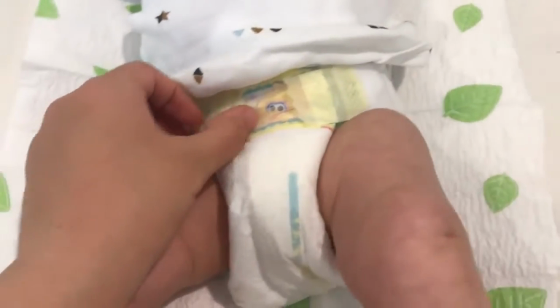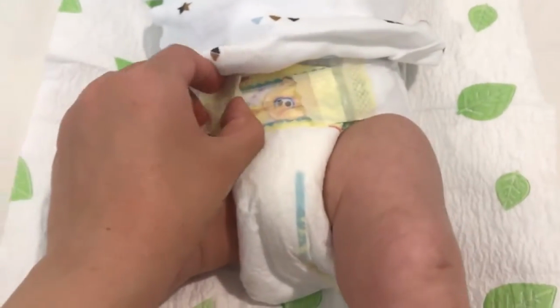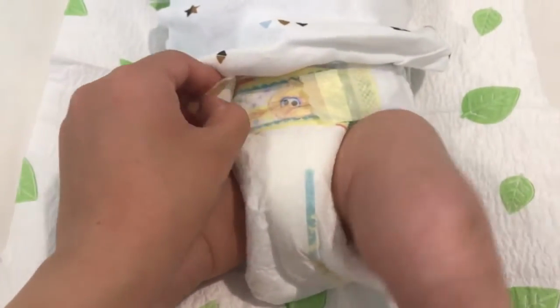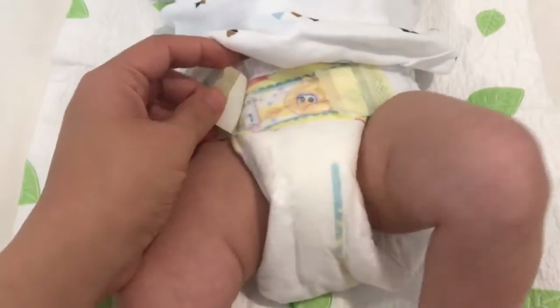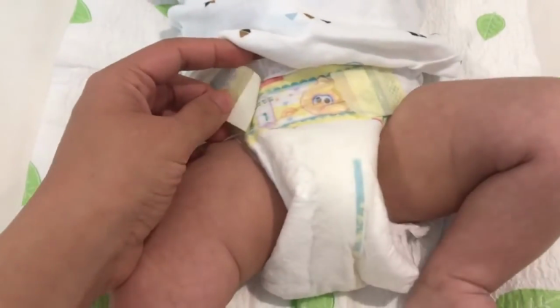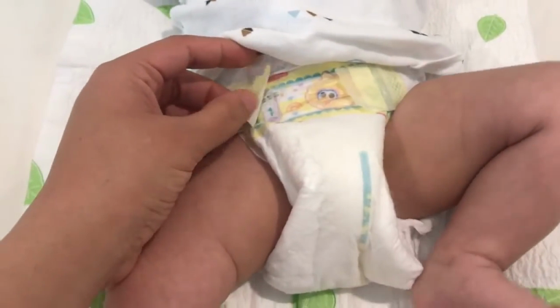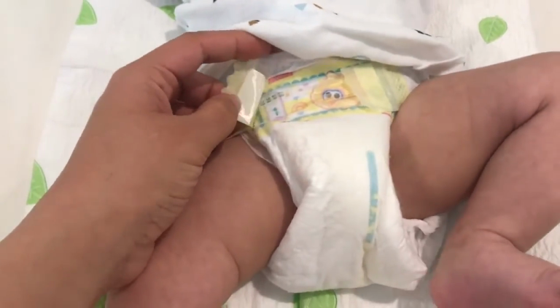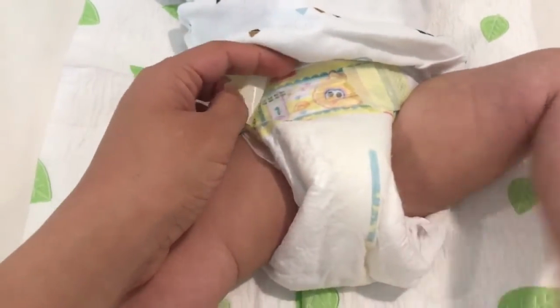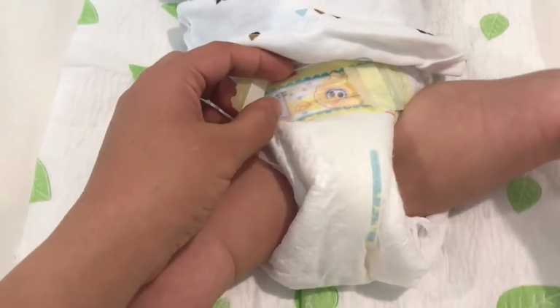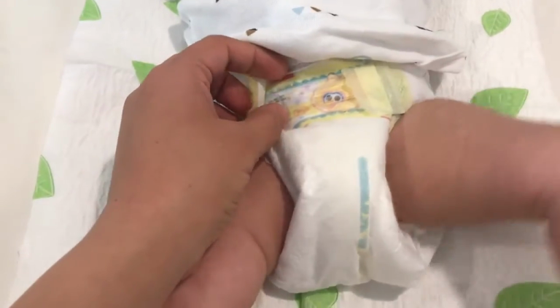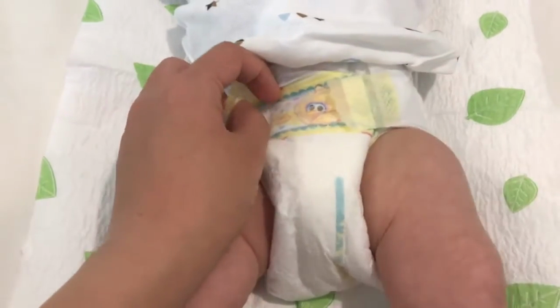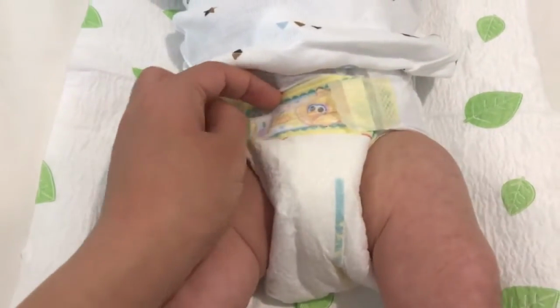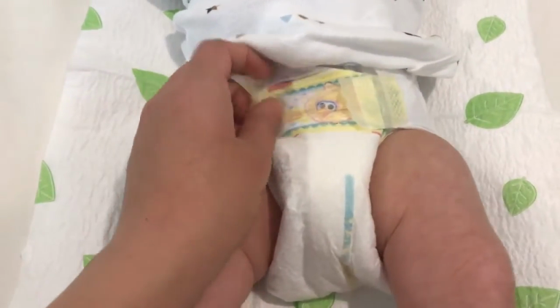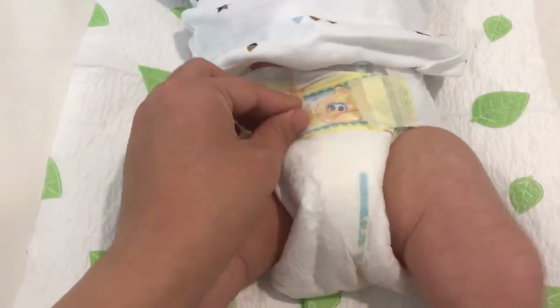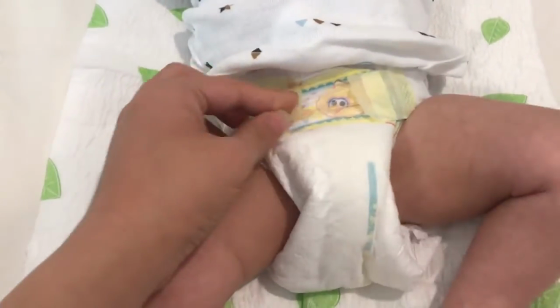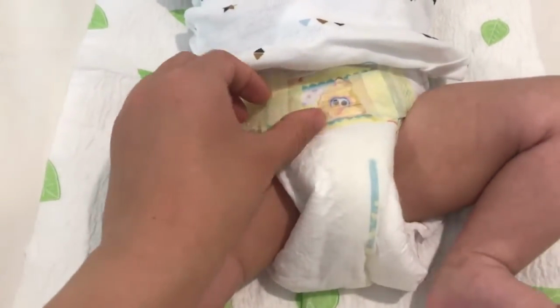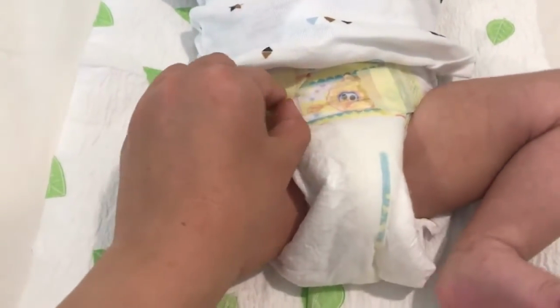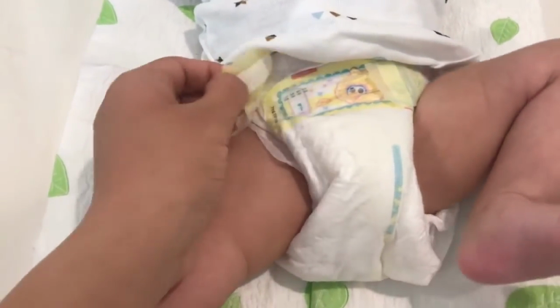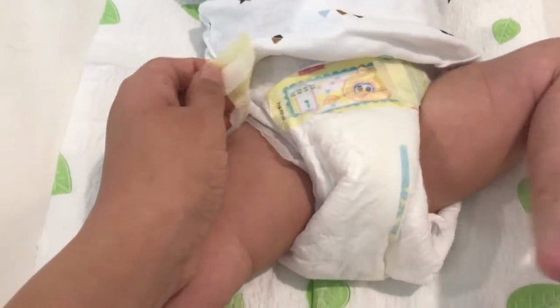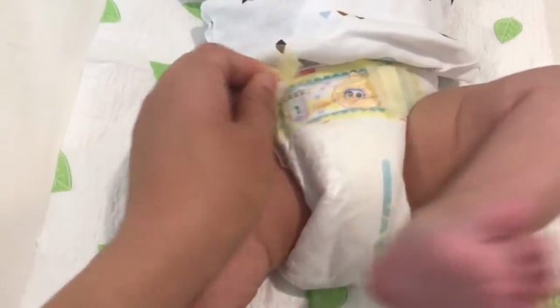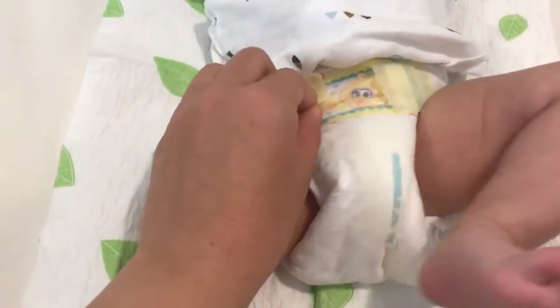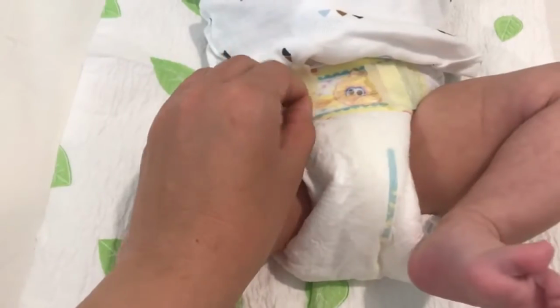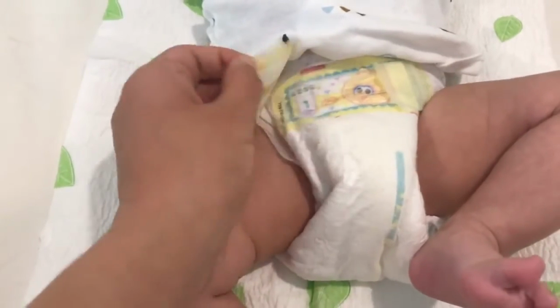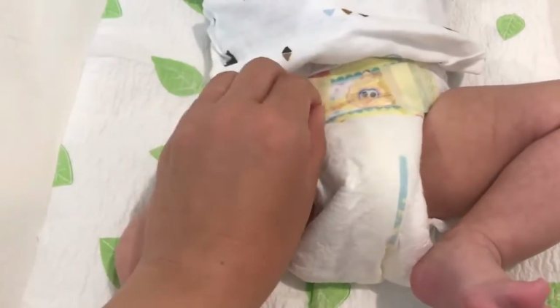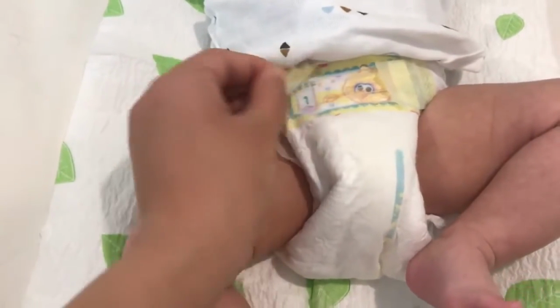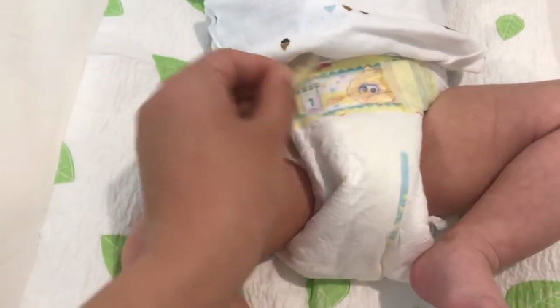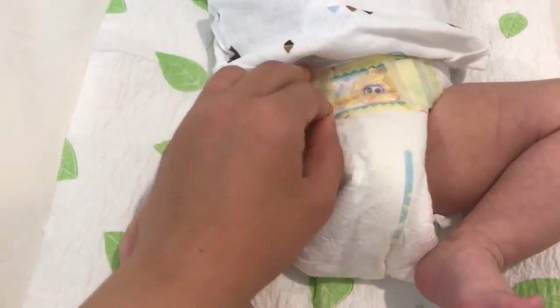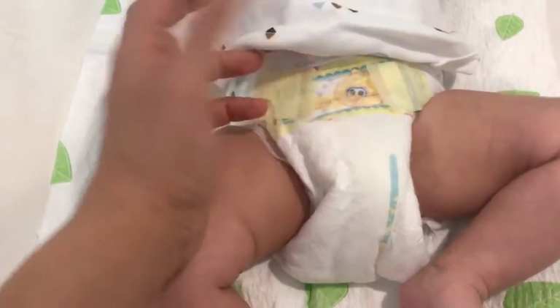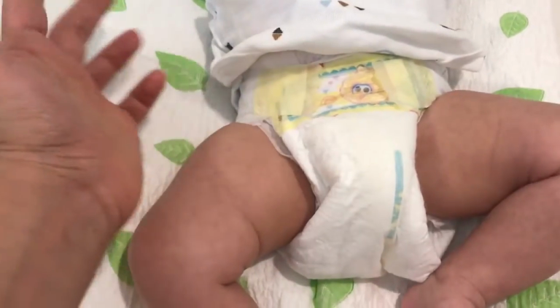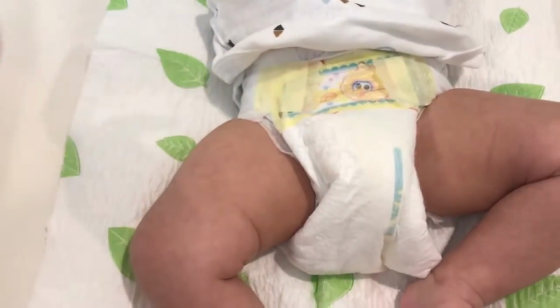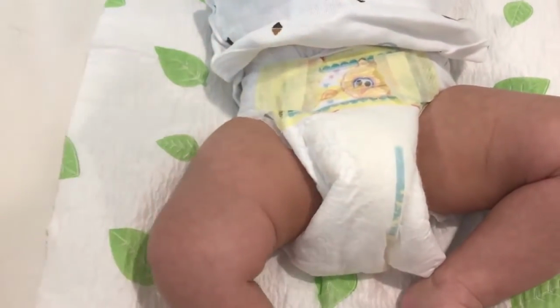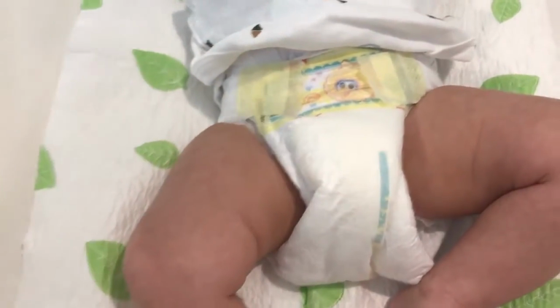The elastic has a little bar of velcro here to secure the diaper, which is pretty good quality. You can close and open it as many times as you want and it'll still stick to the diaper.